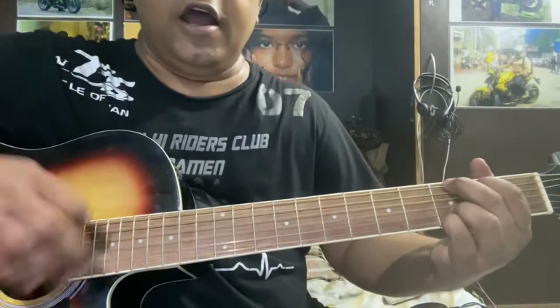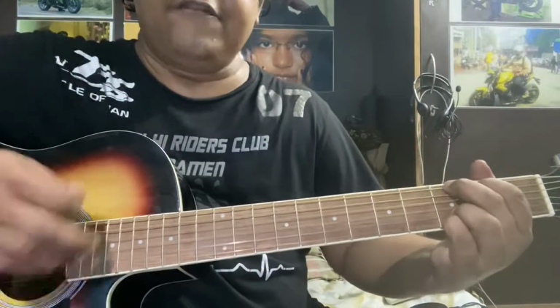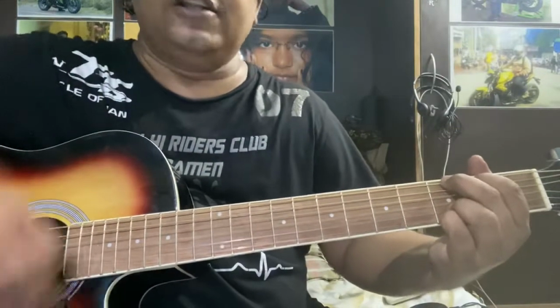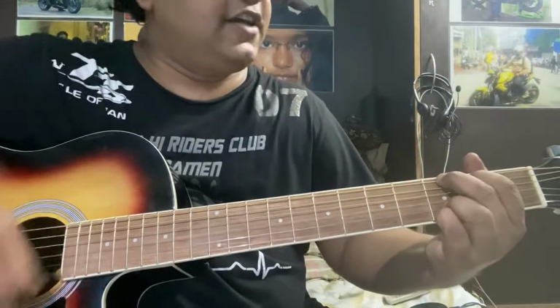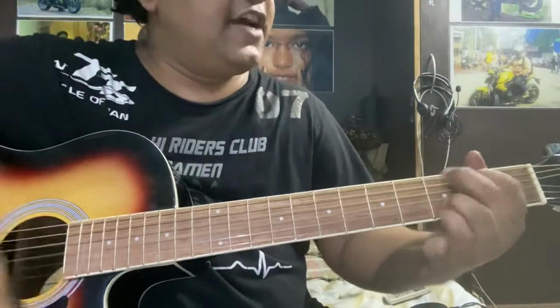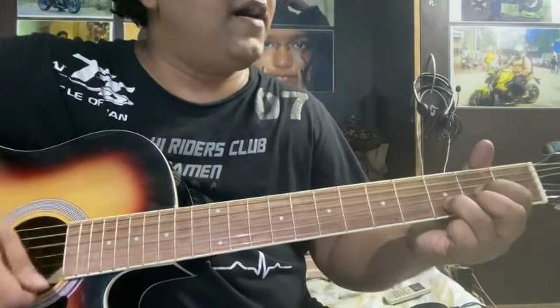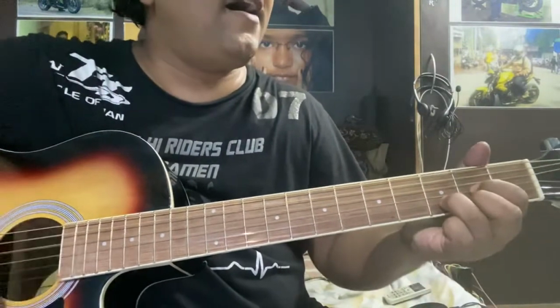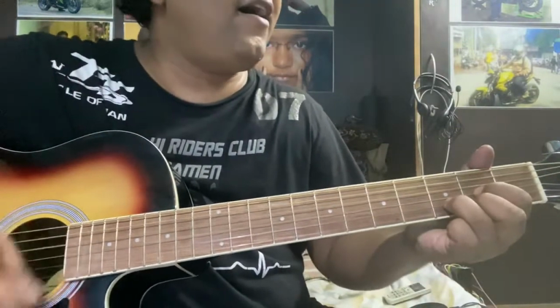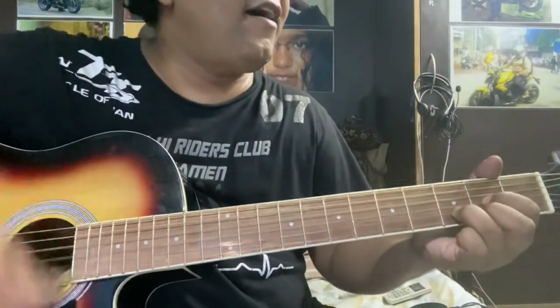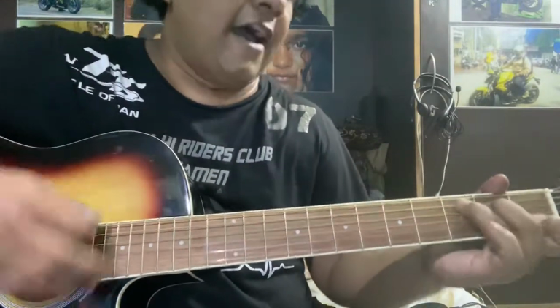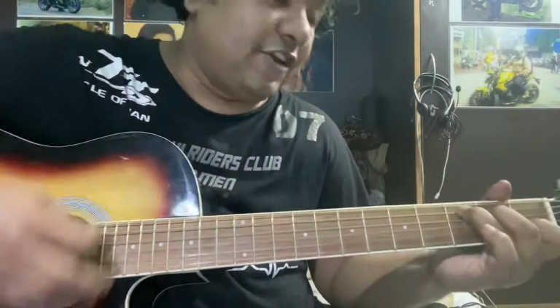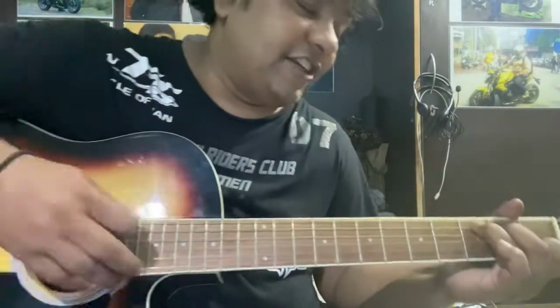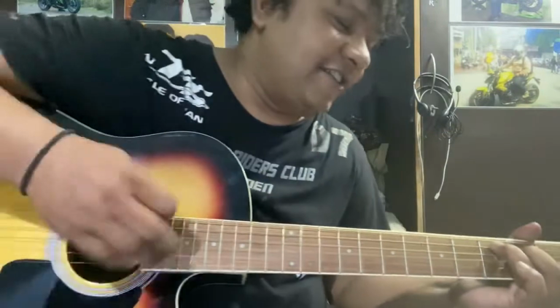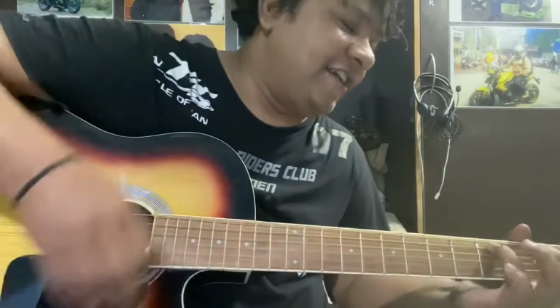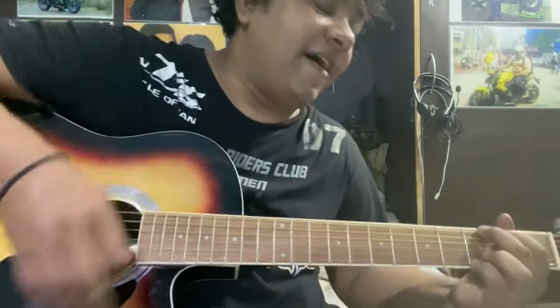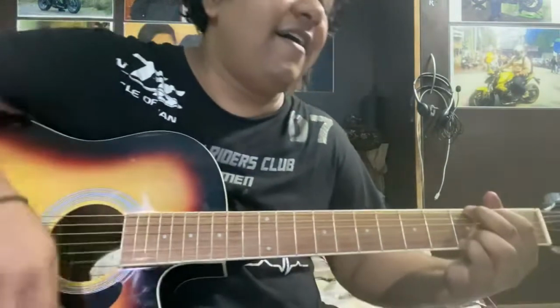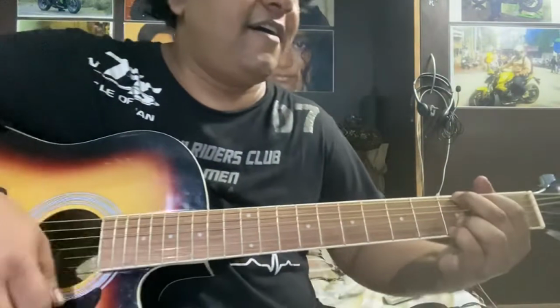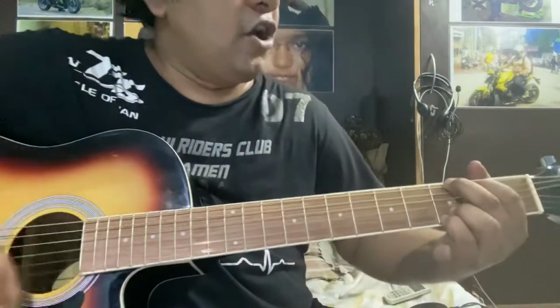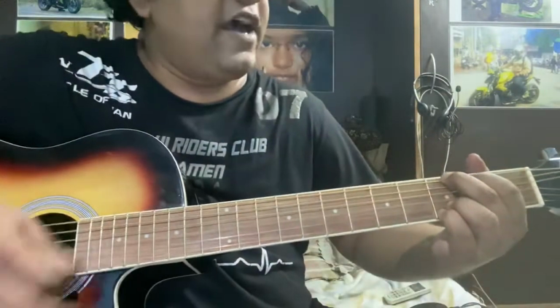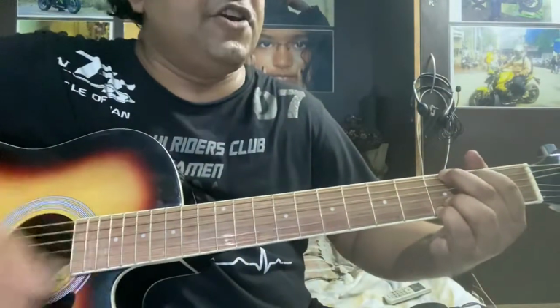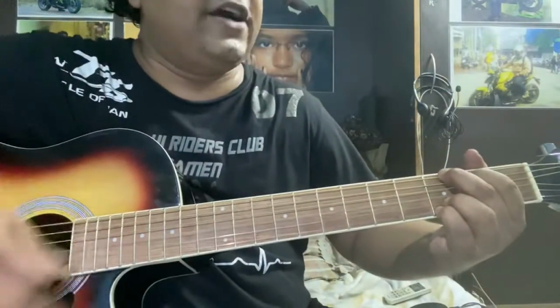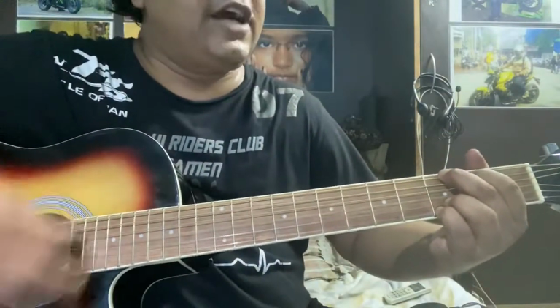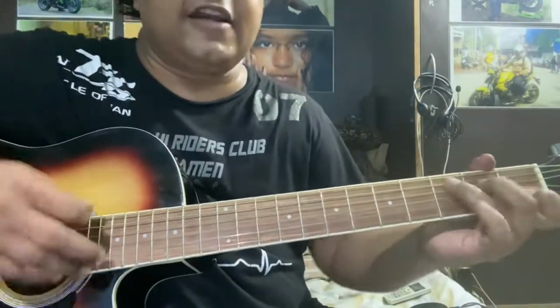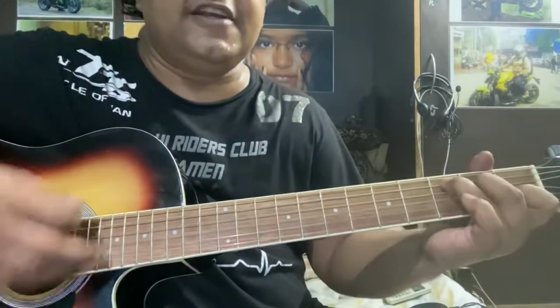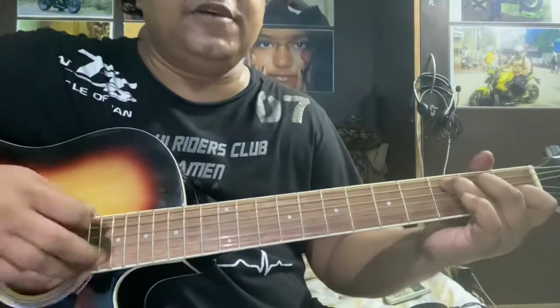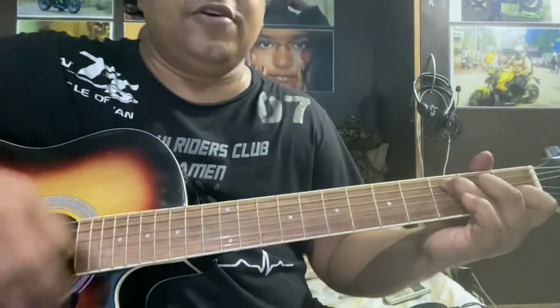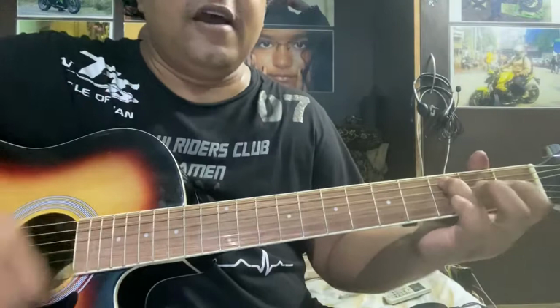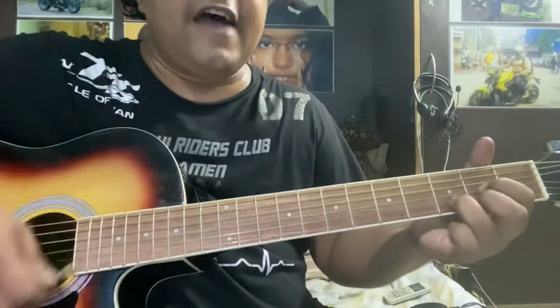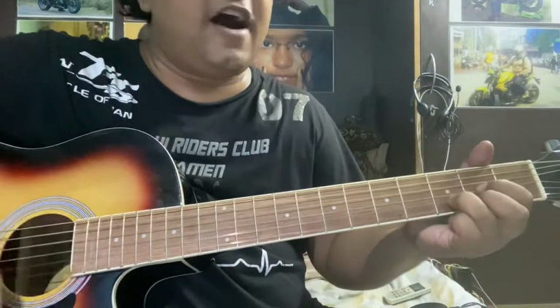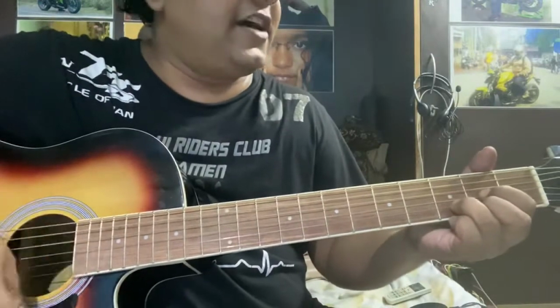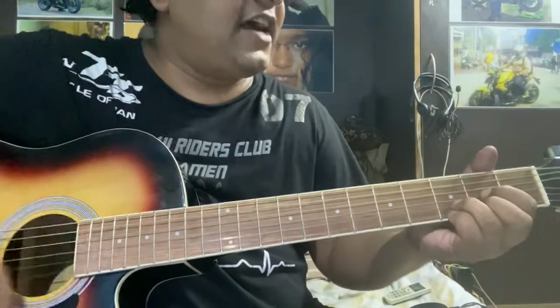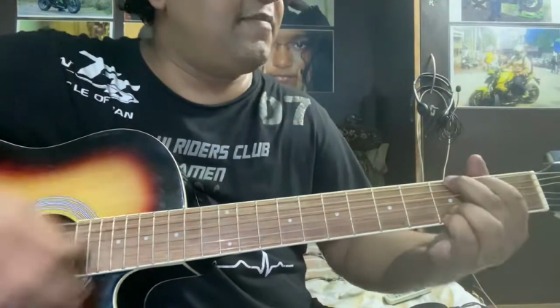Have you got the sunshine smile, have you got the sunshine smile. Wherever you may go, God, goodness you may show. Have you got the sunshine smile.